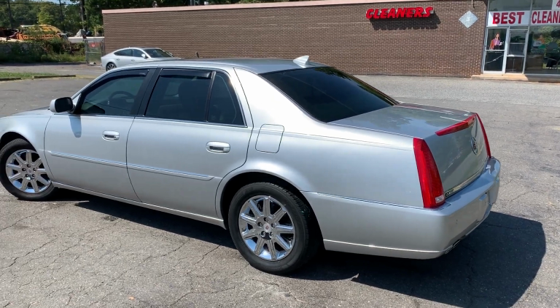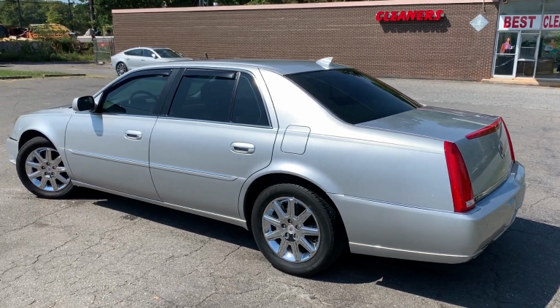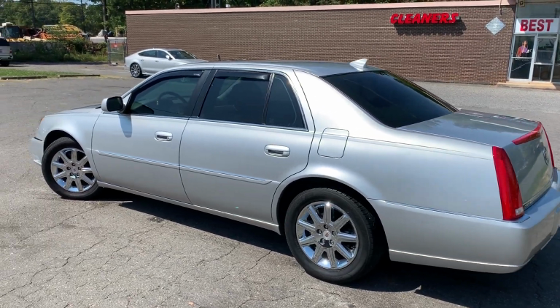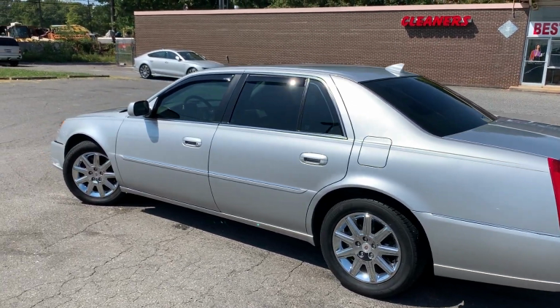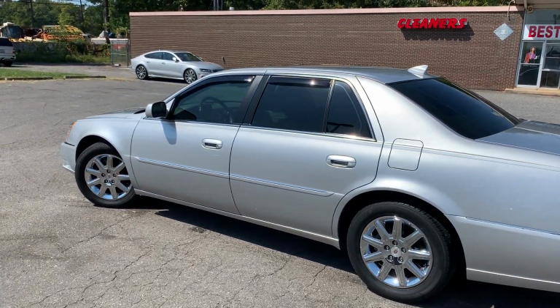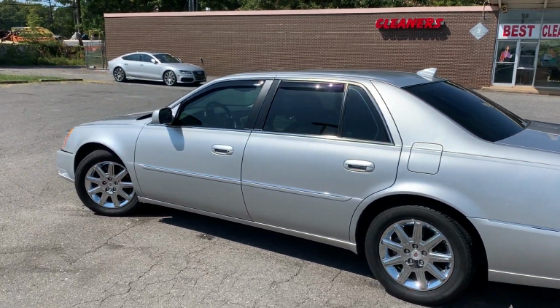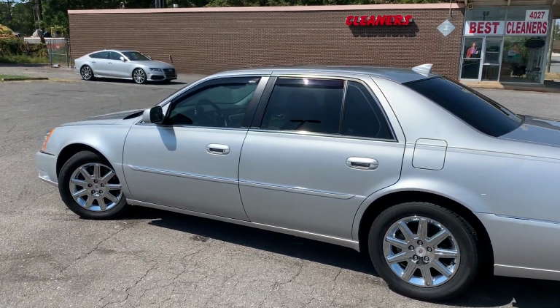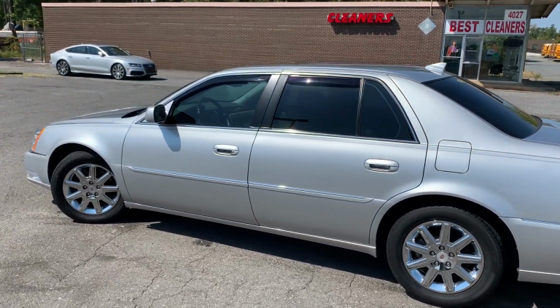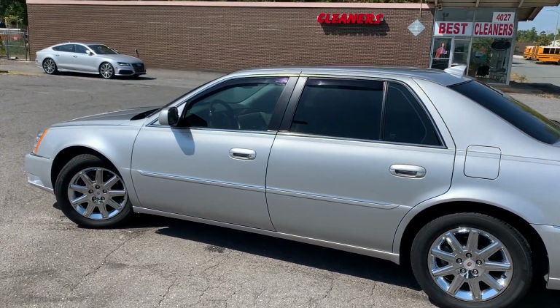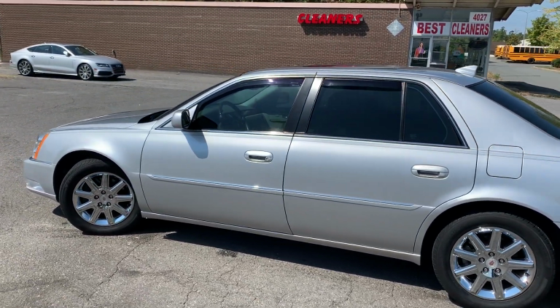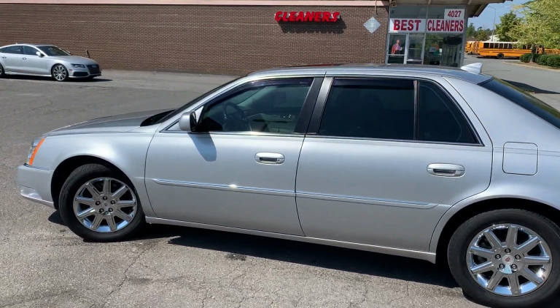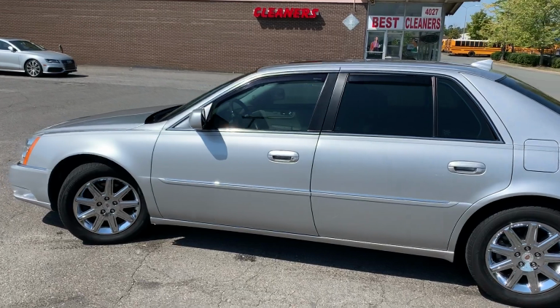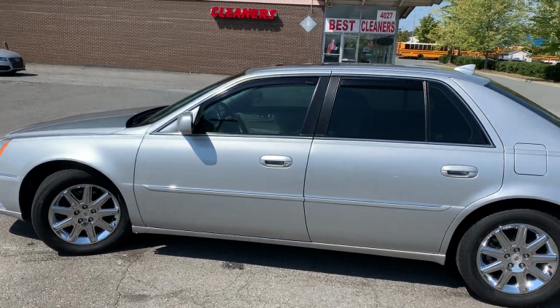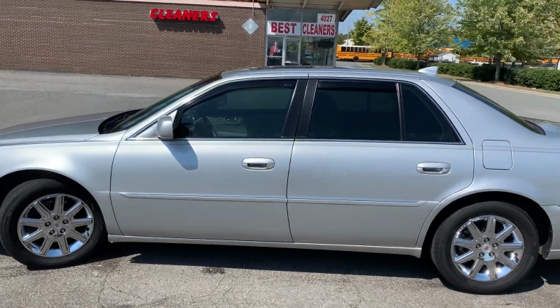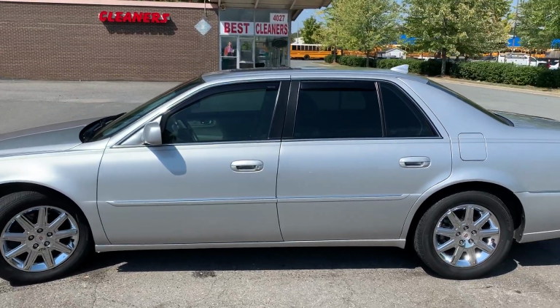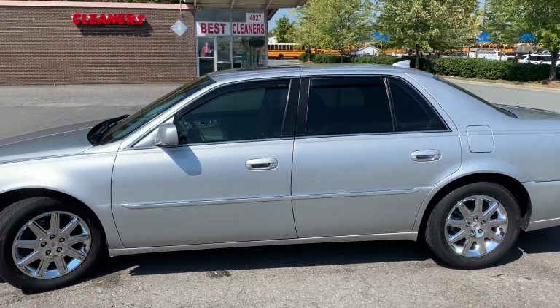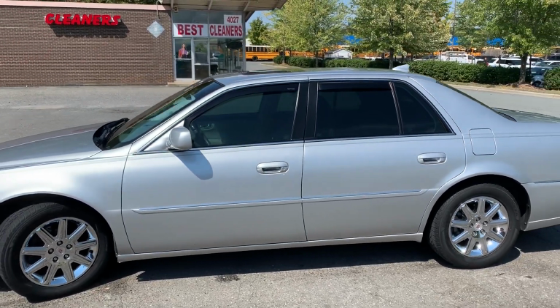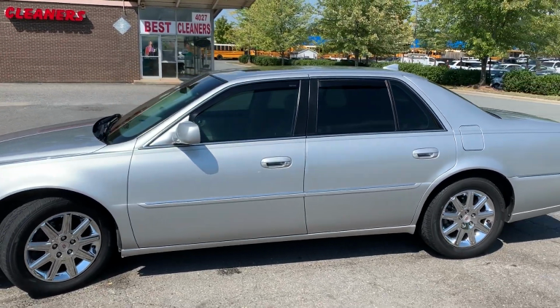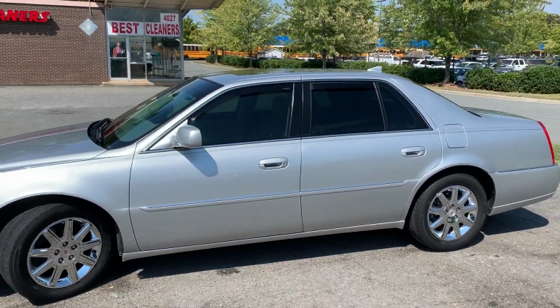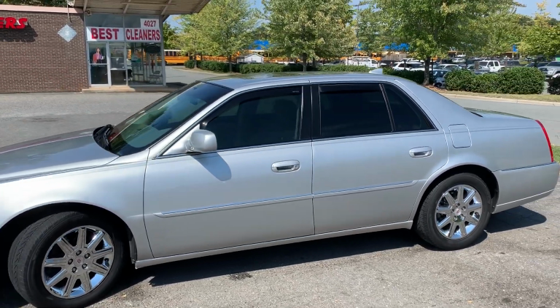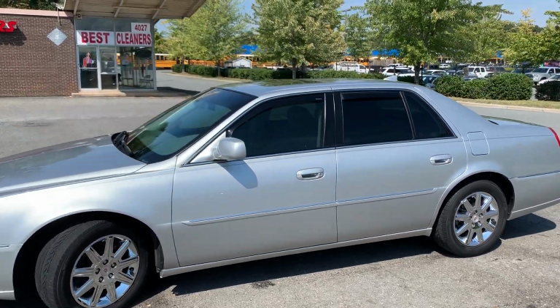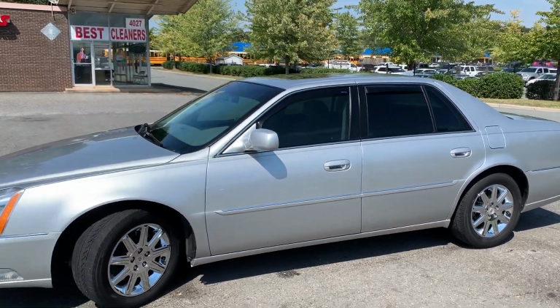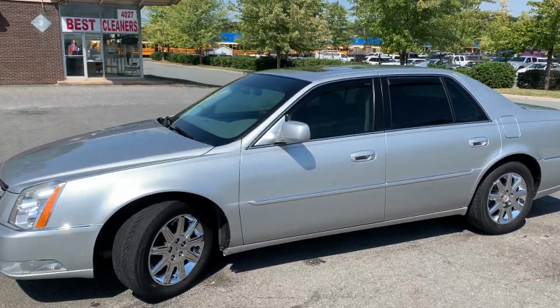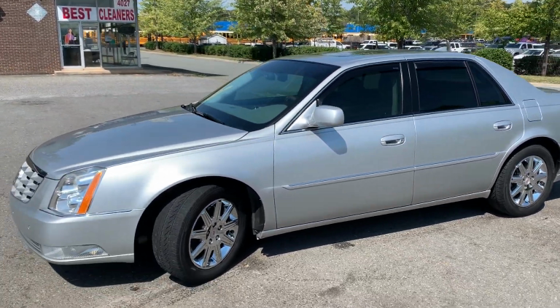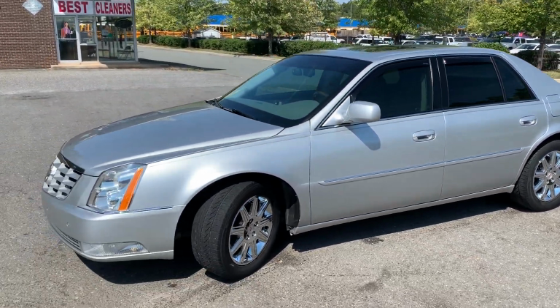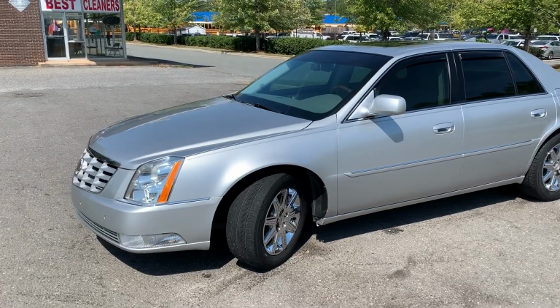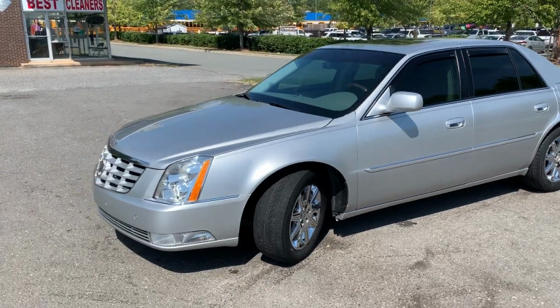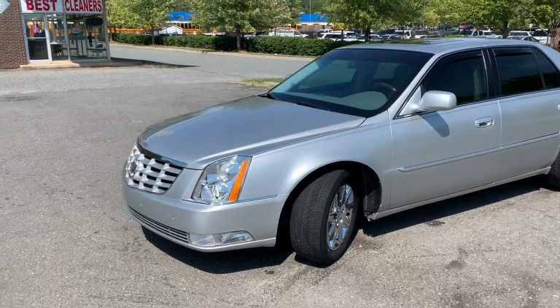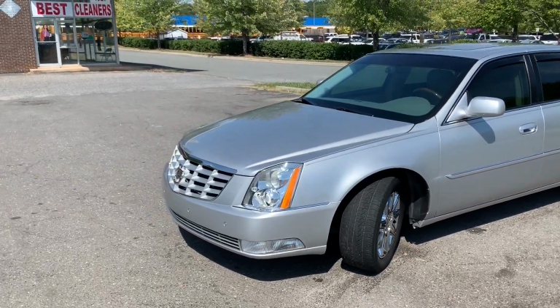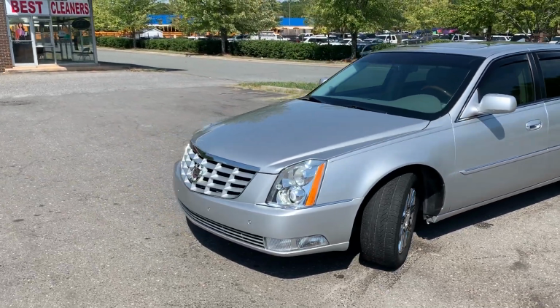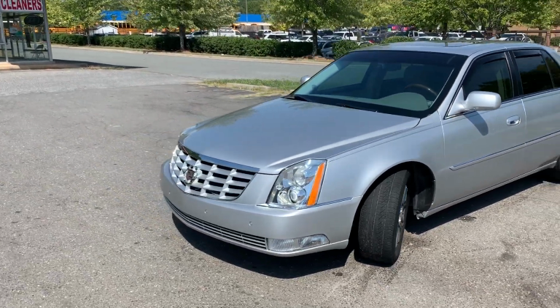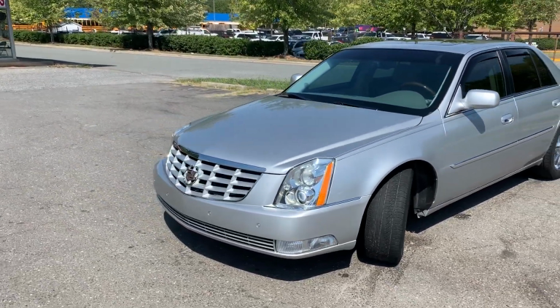Hello everyone, I'm Brian with Carolina Auto Imports here in Charlotte, North Carolina. Today's featured vehicle is this amazing 2011 Cadillac DTS Premium with sunroof and navigation.